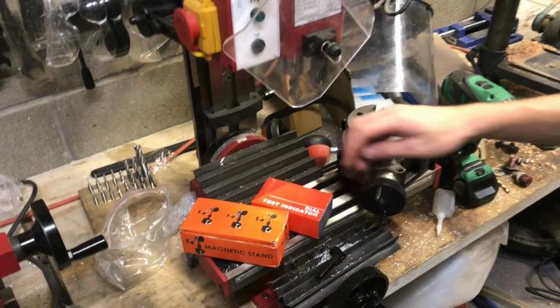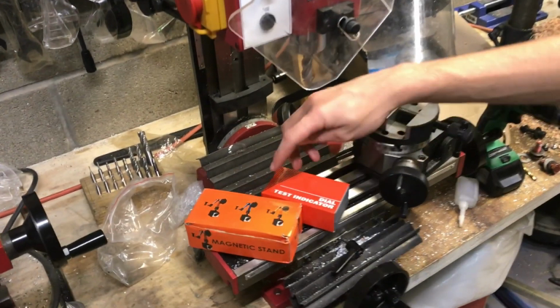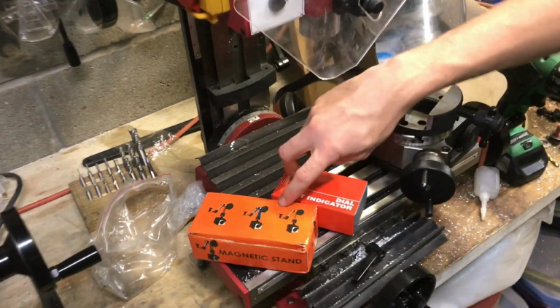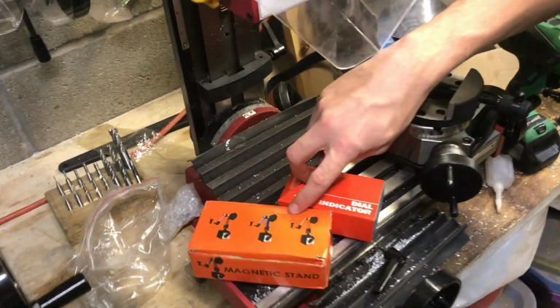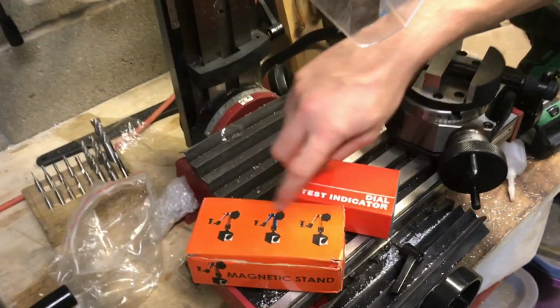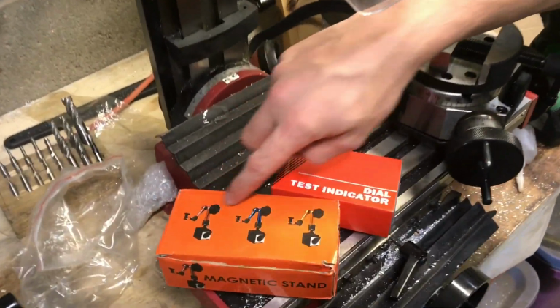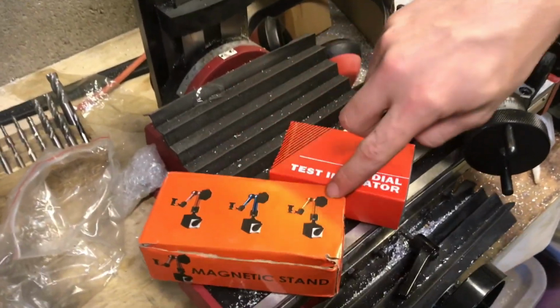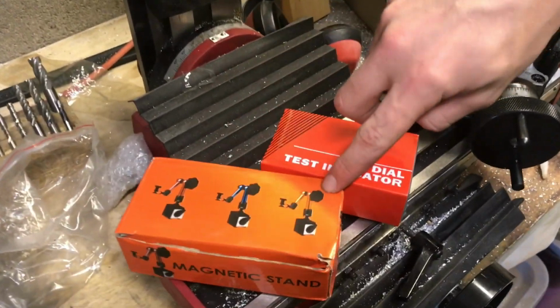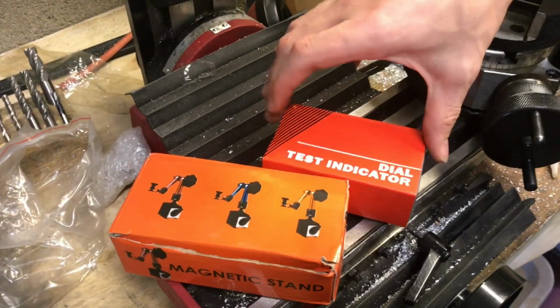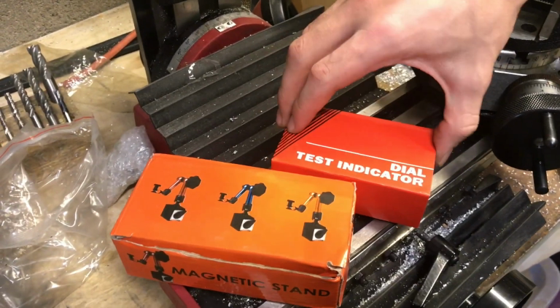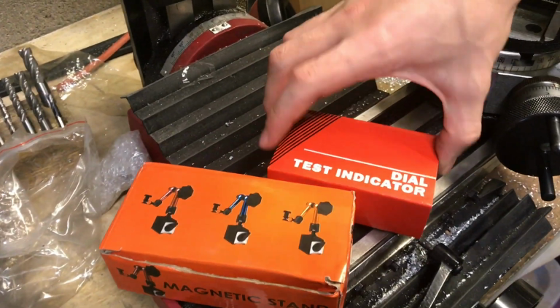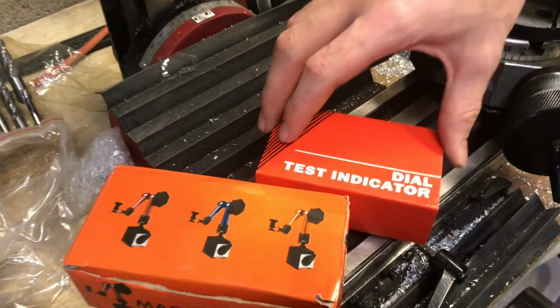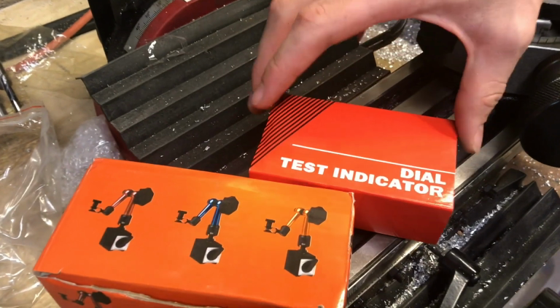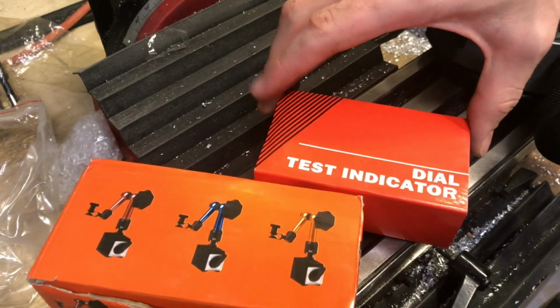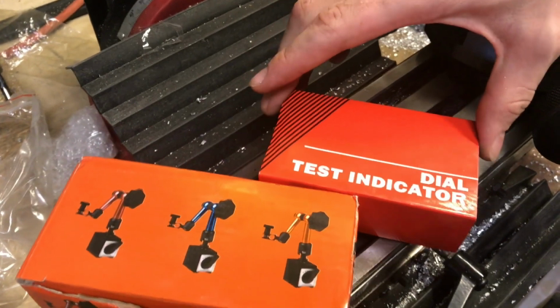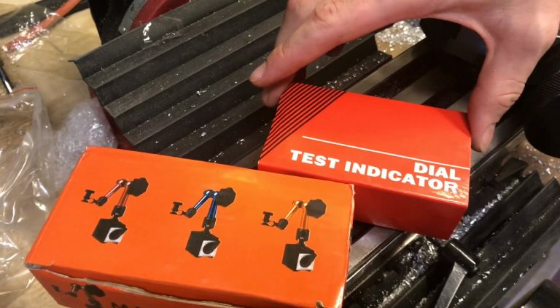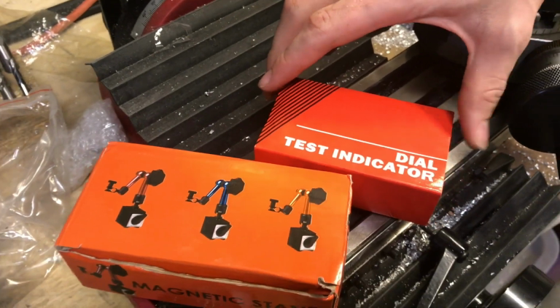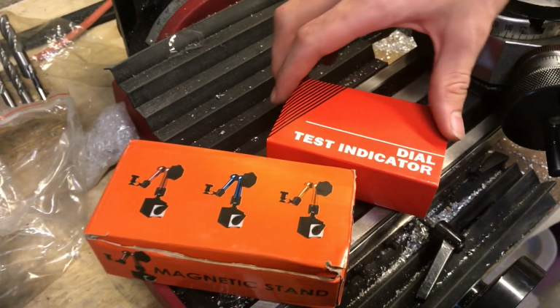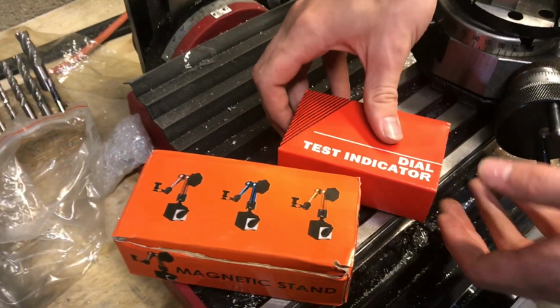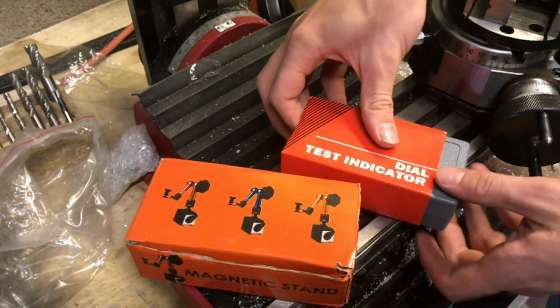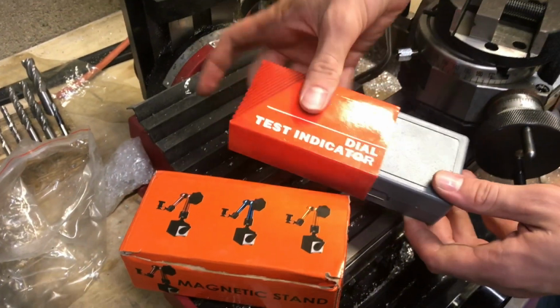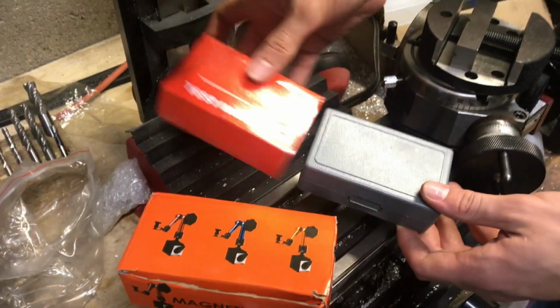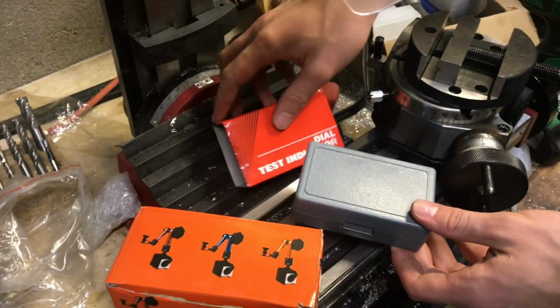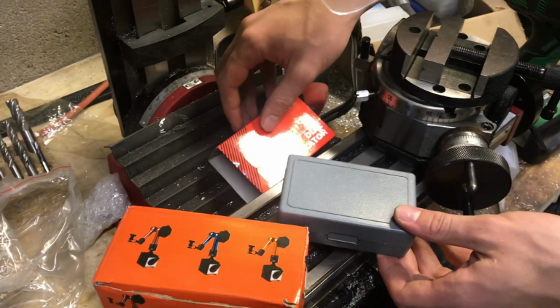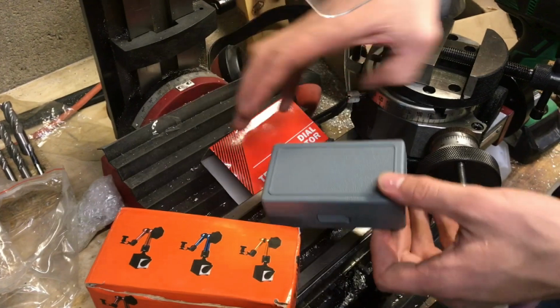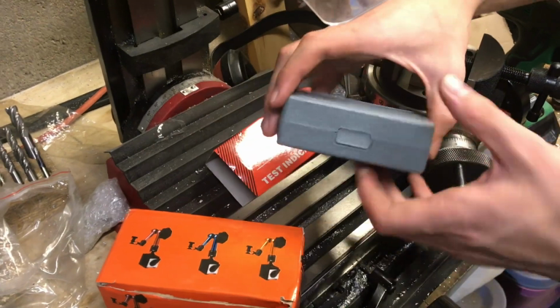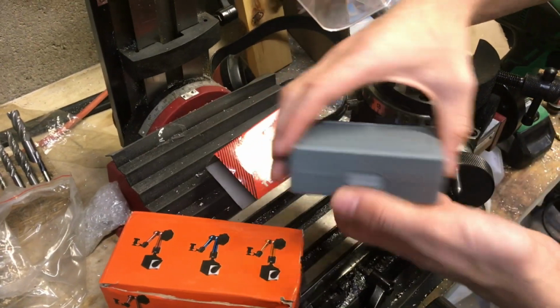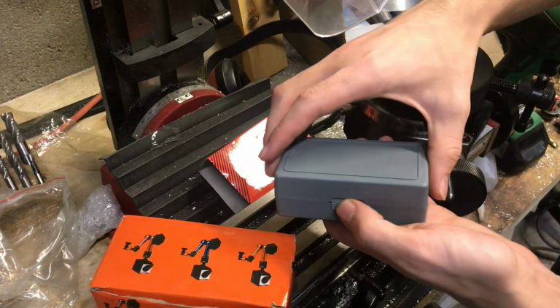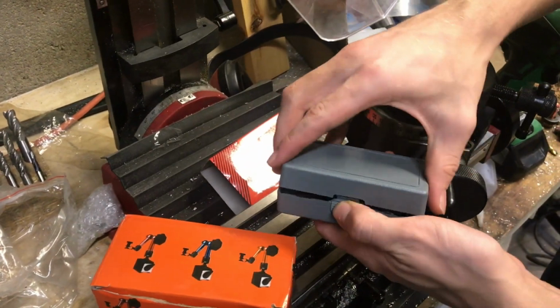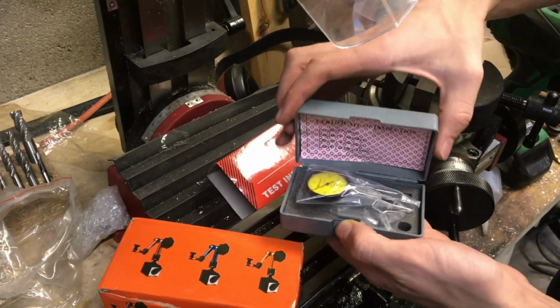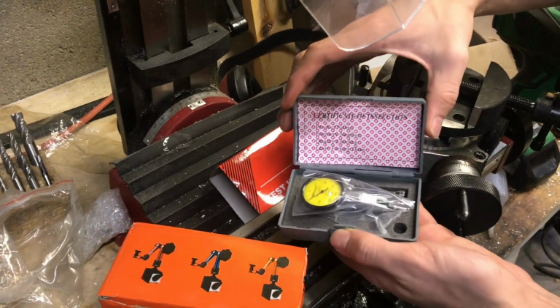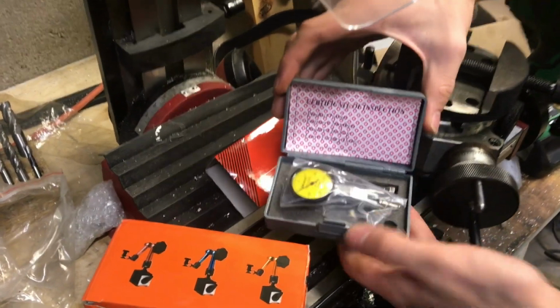I just bought this set of a magnetic base and a dial indicator for about 20 bucks on eBay. I'm going to open it up and see how well it works. The first part here is the dial indicator itself — this is the part that does the measuring.